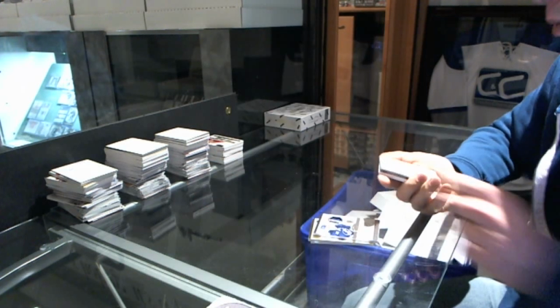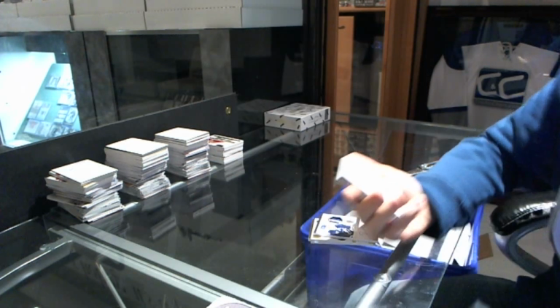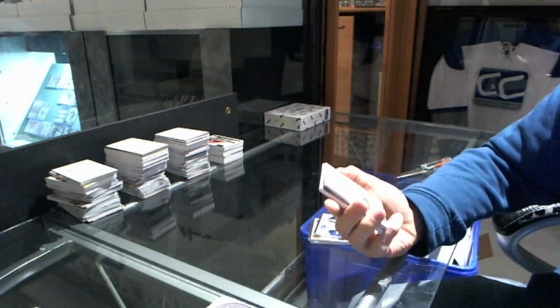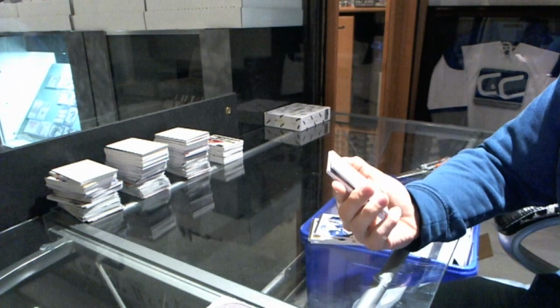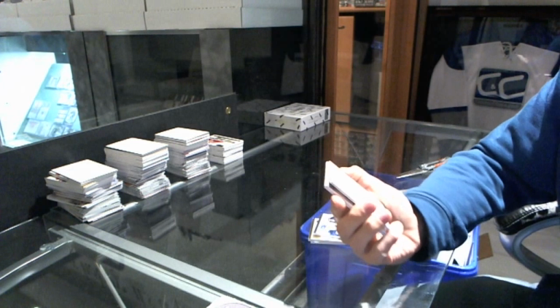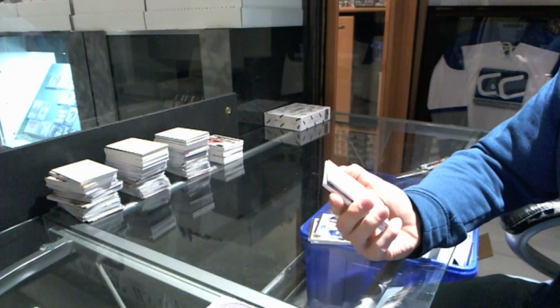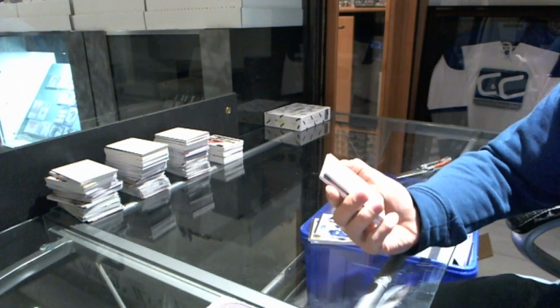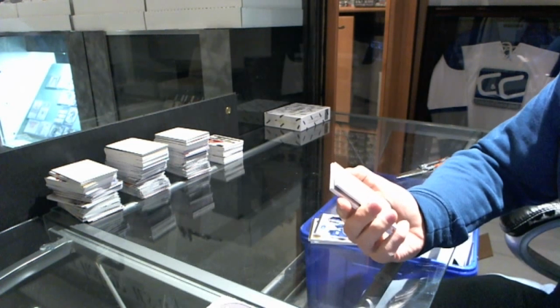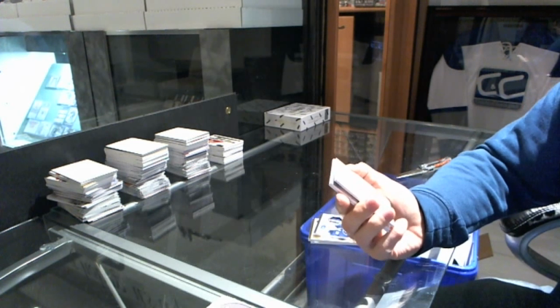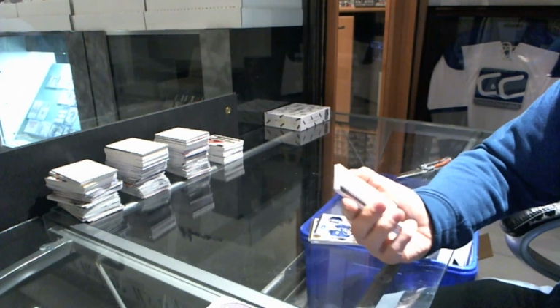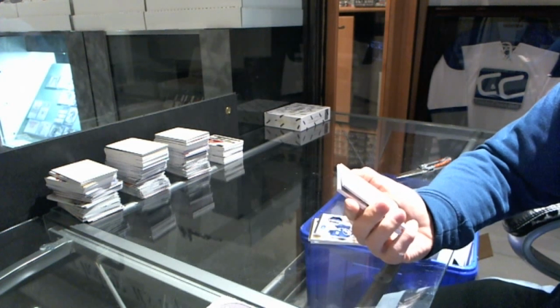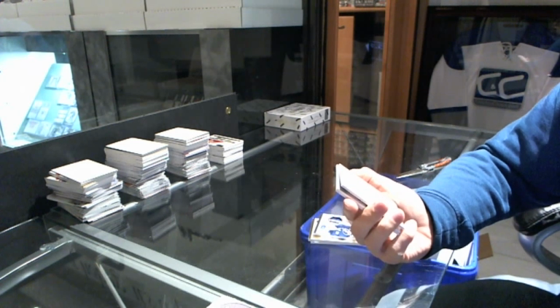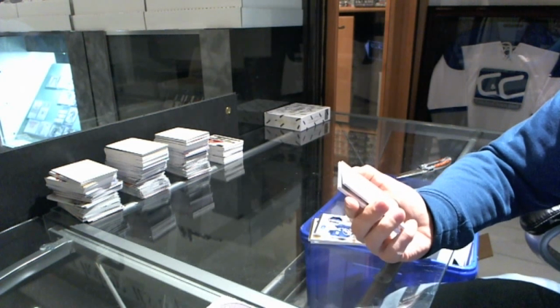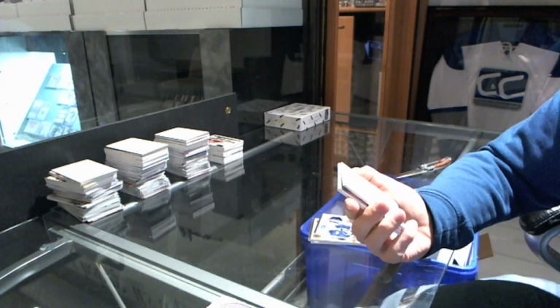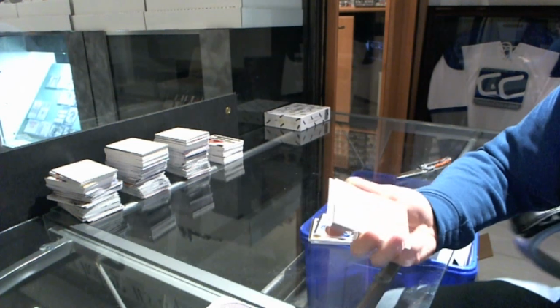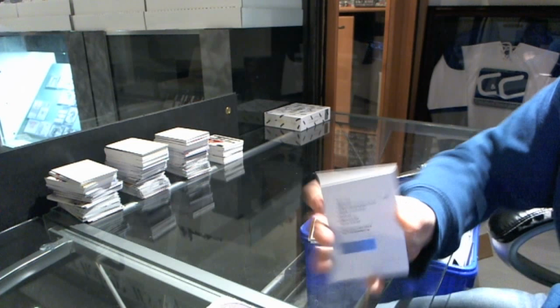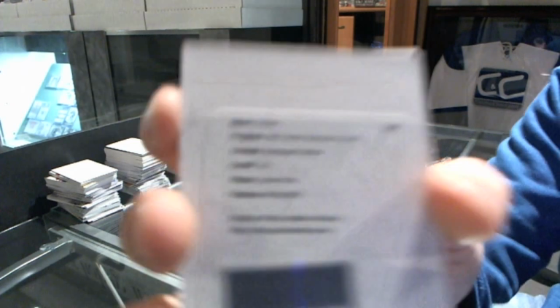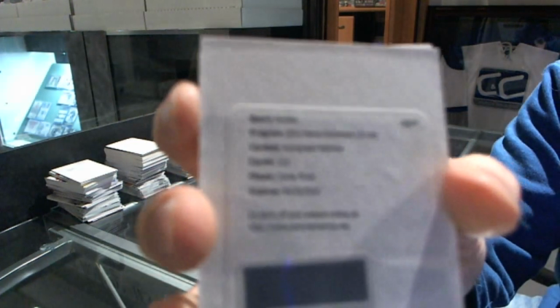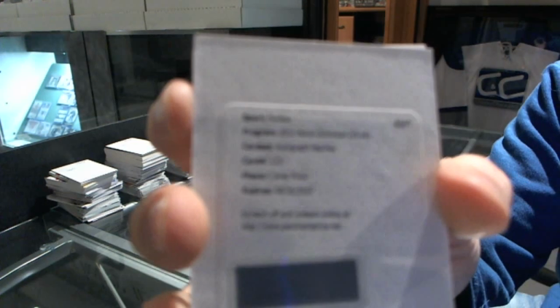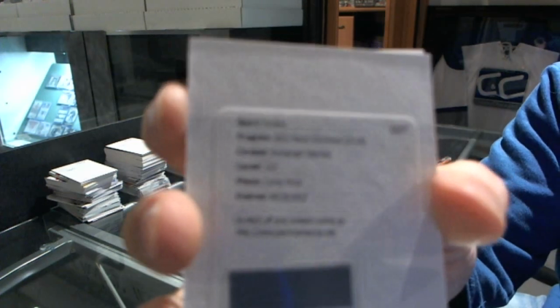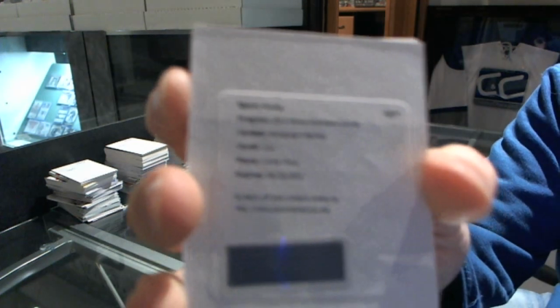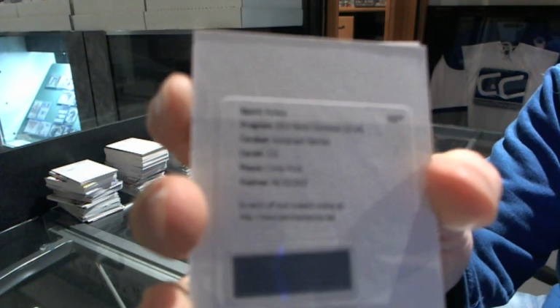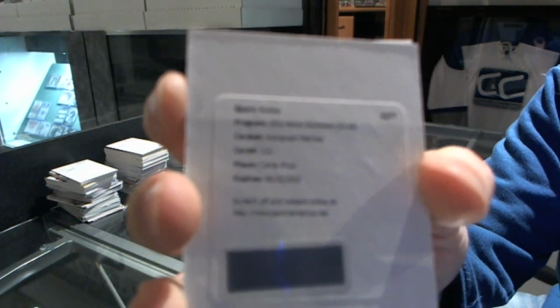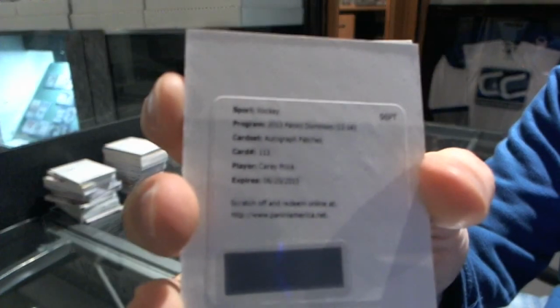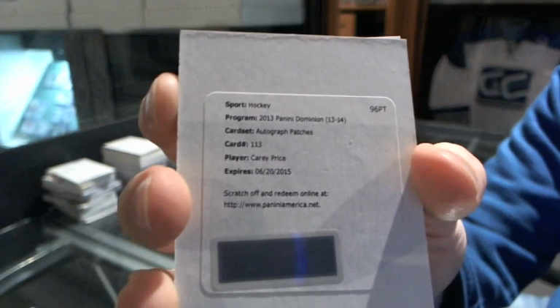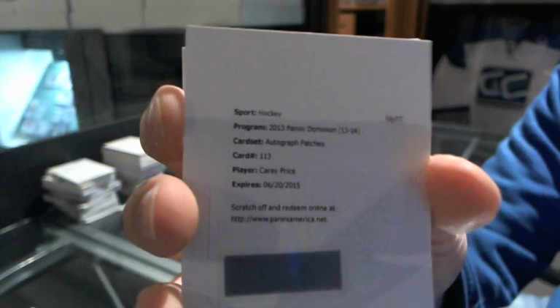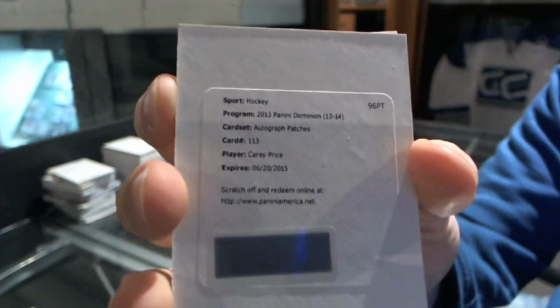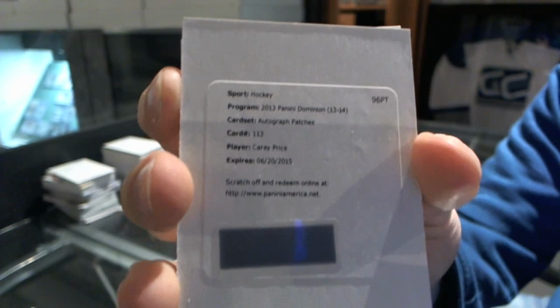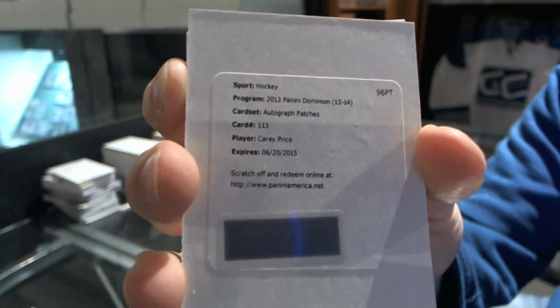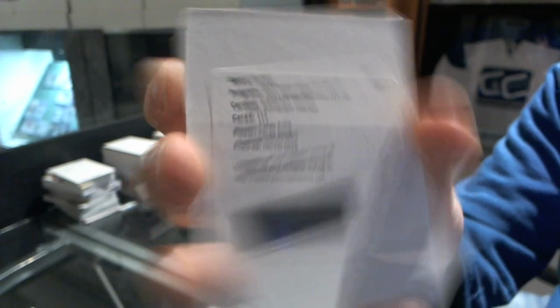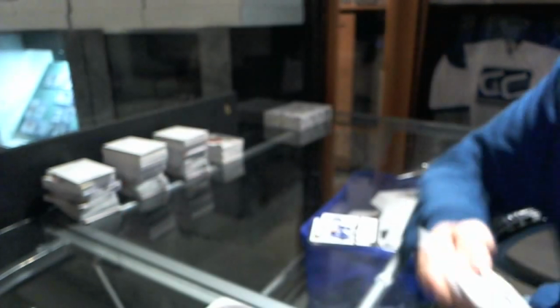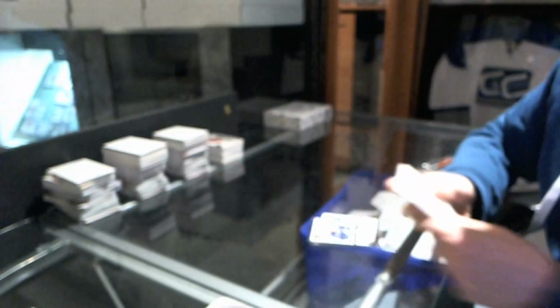We've got a redemption for an auto and patch — don't know the numbering but I'm going to assume it's a short print — for the Montreal Canadiens, Carey Price. Auto and patch number 99 for the Canadiens, Carey Price.